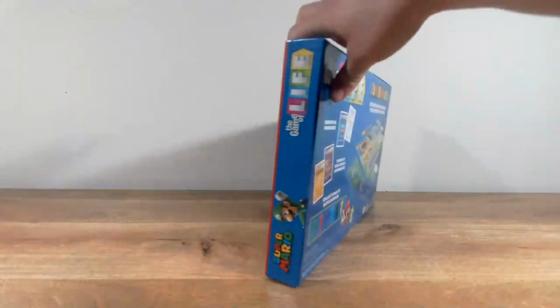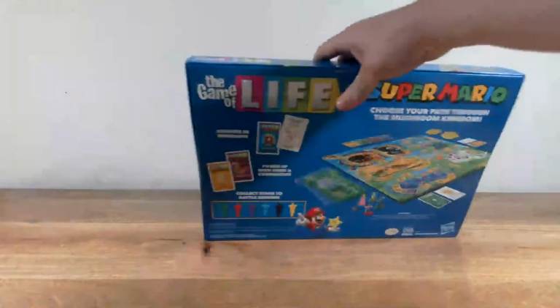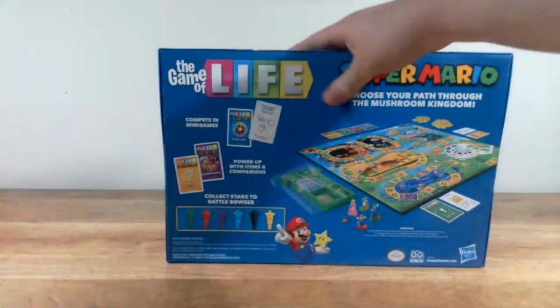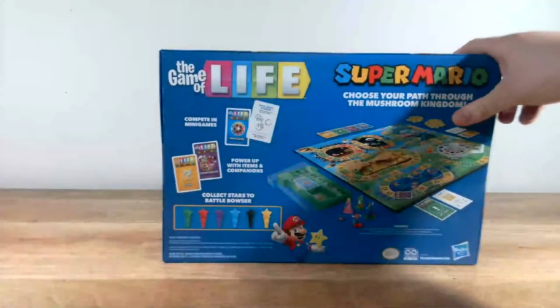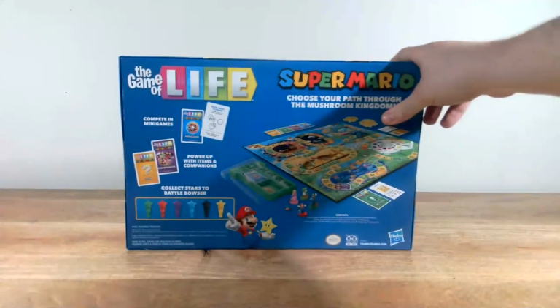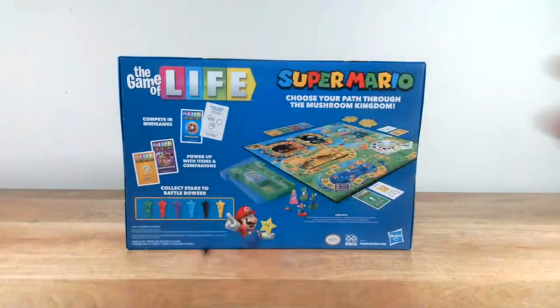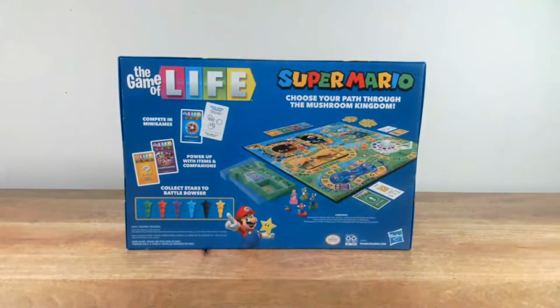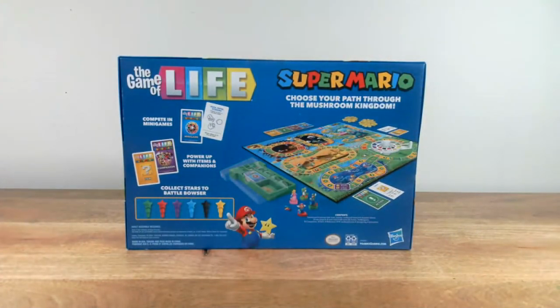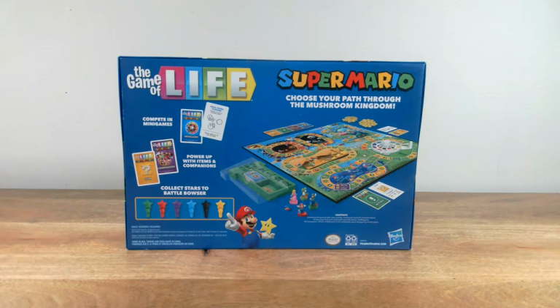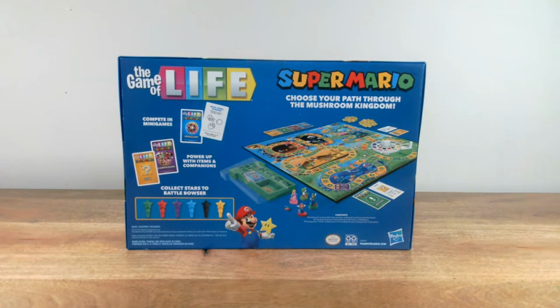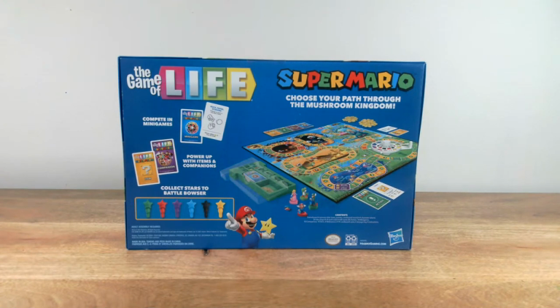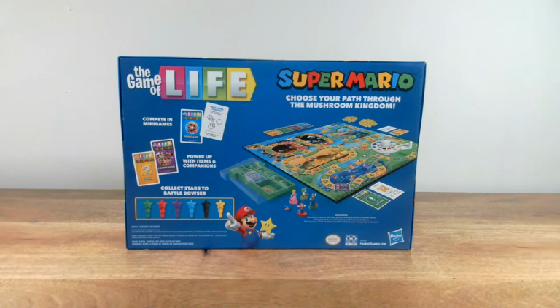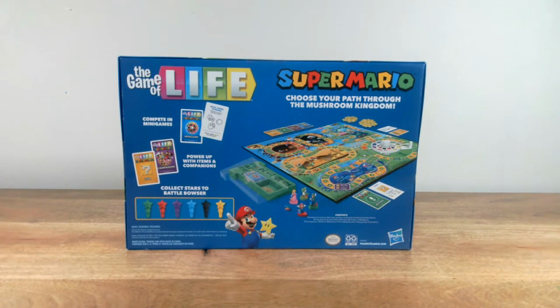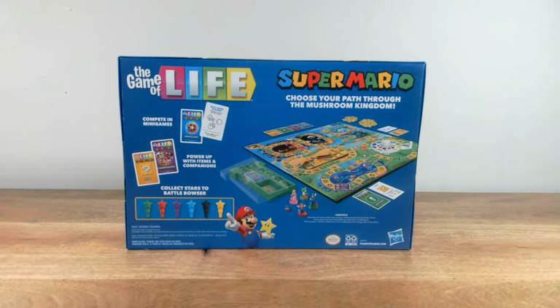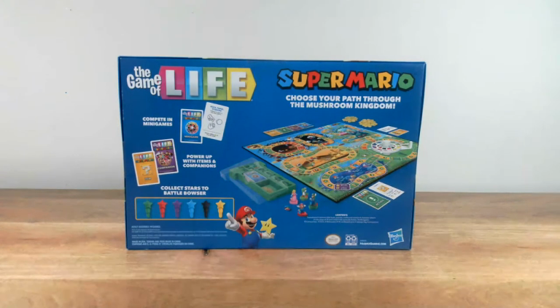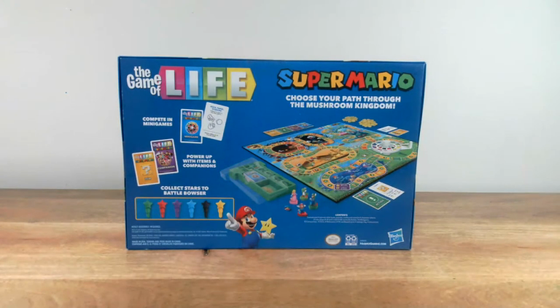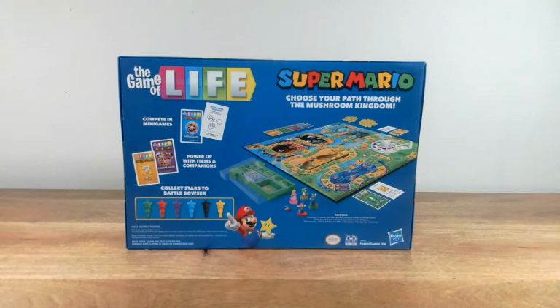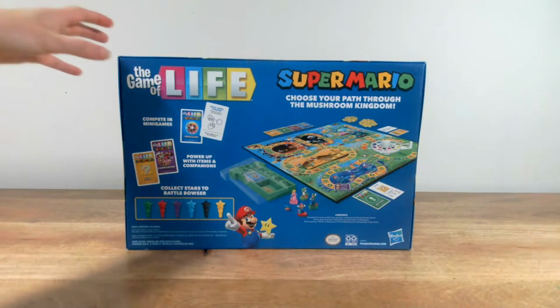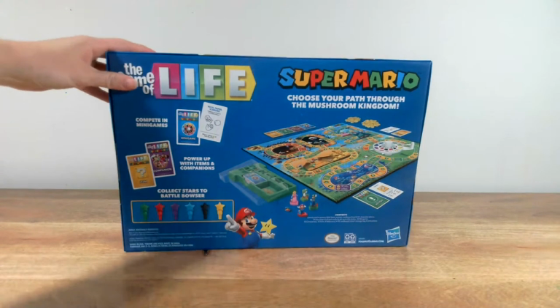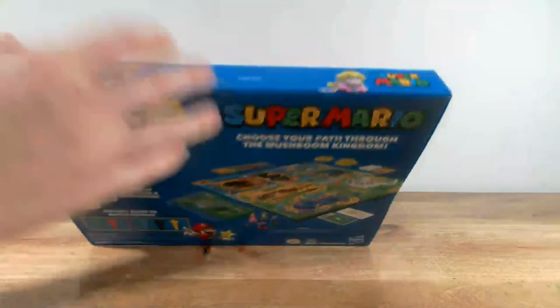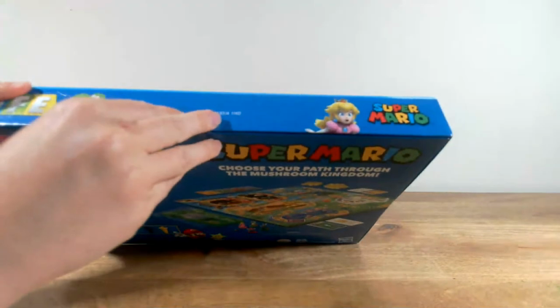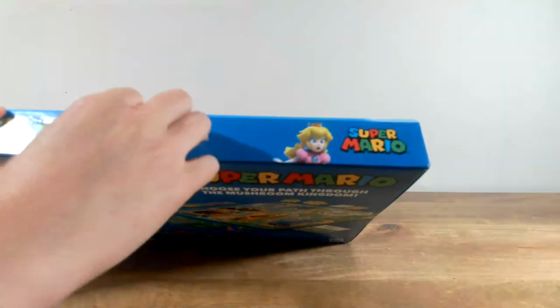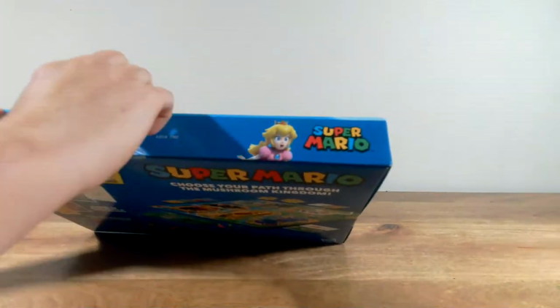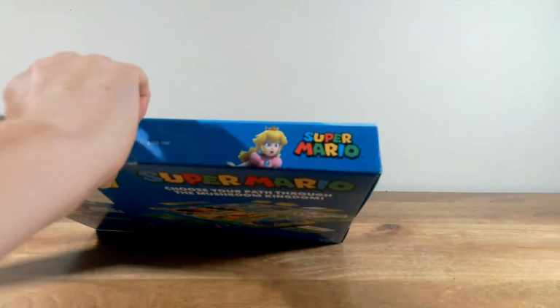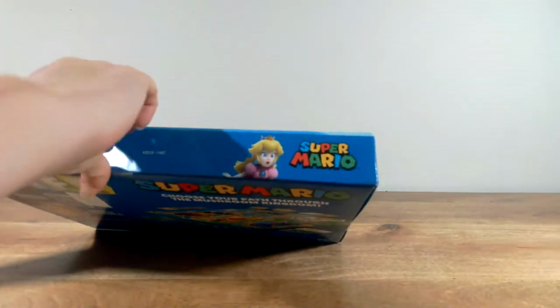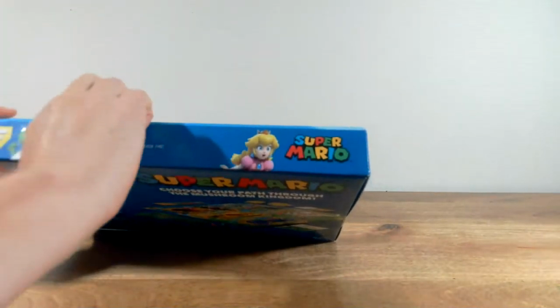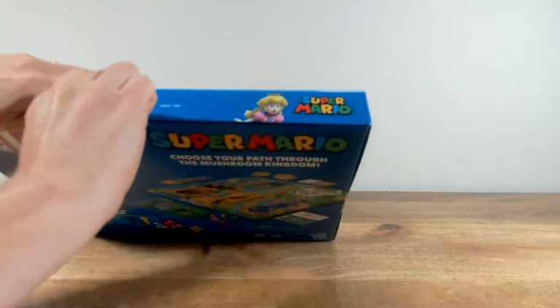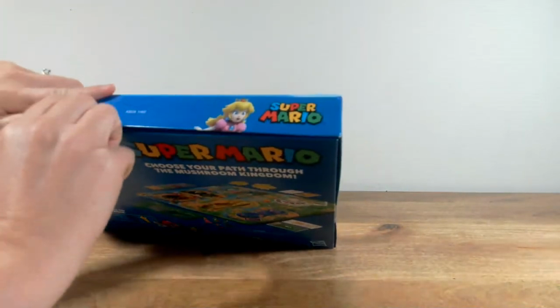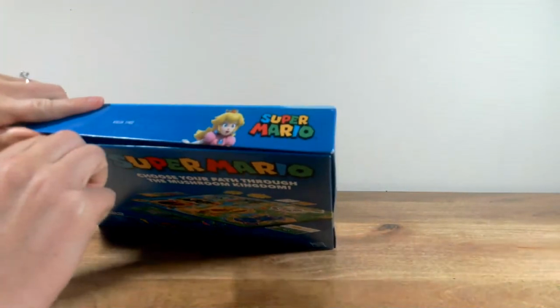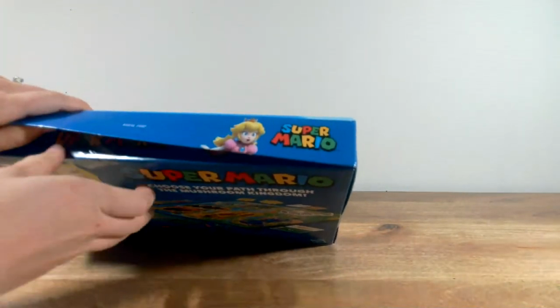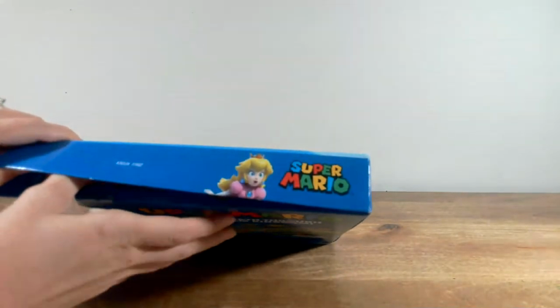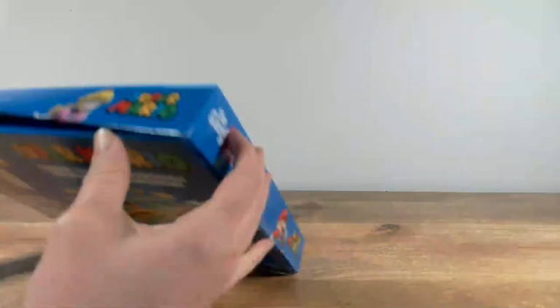Let's go ahead and take a look at the back. It gives you a little bit of a glimpse into what the game's going to be. But rather than look at the back, why don't we just jump into it, Parapenny? Use your pirate skills to jump into this awesome Game of Life Super Mario Edition.